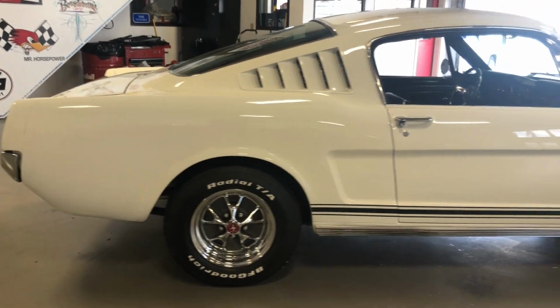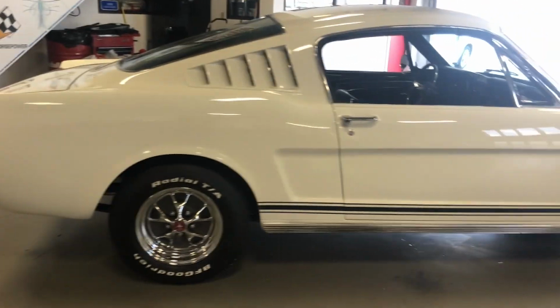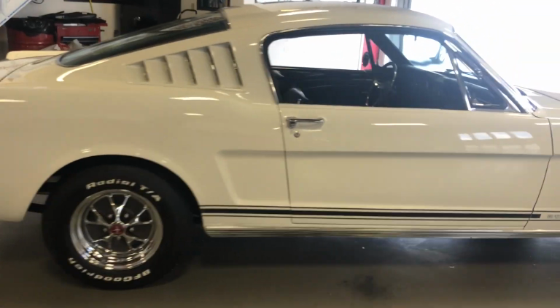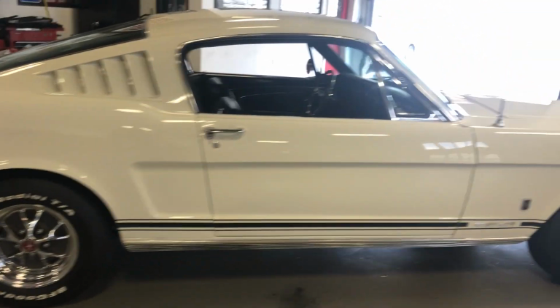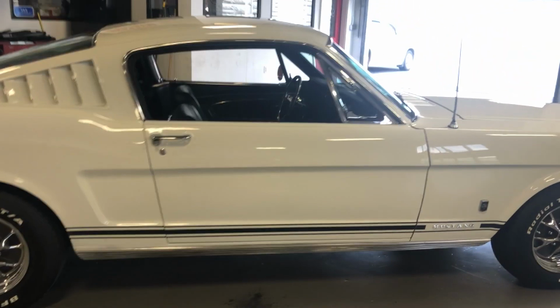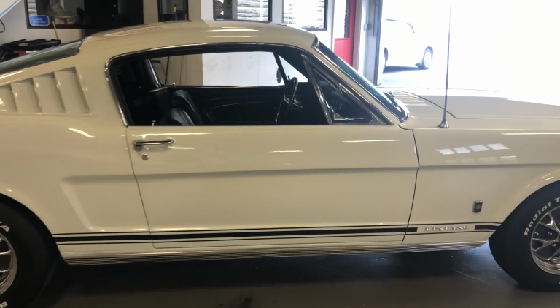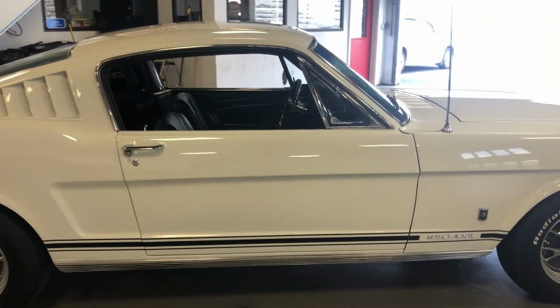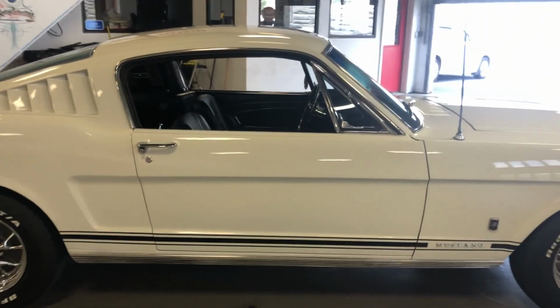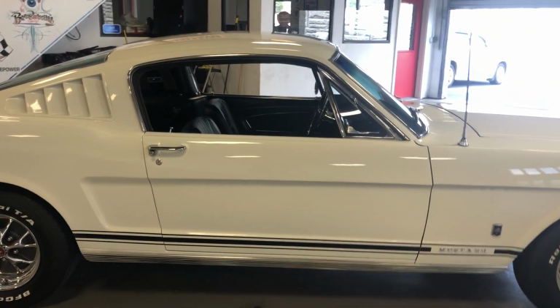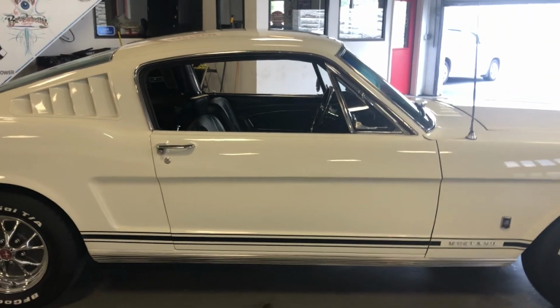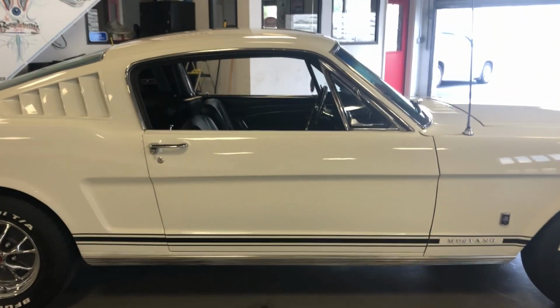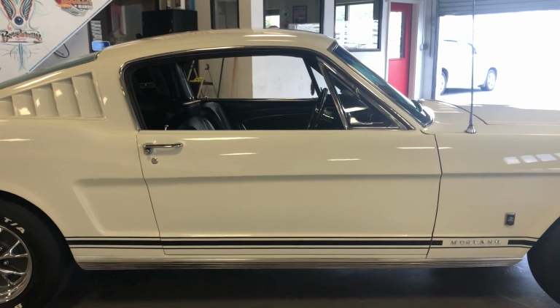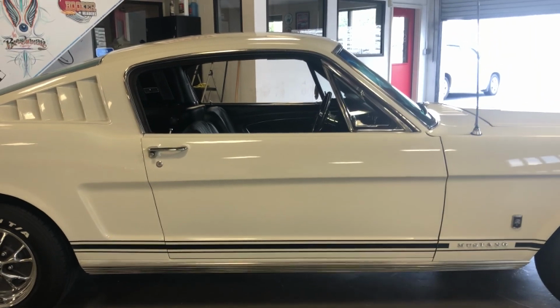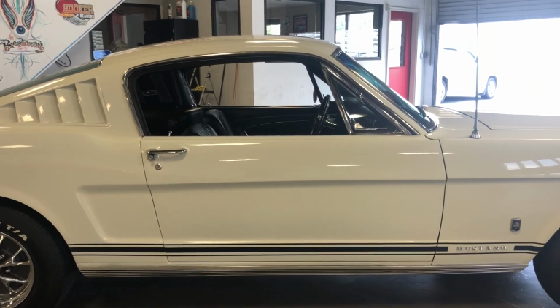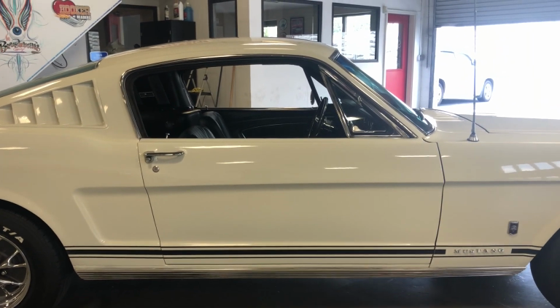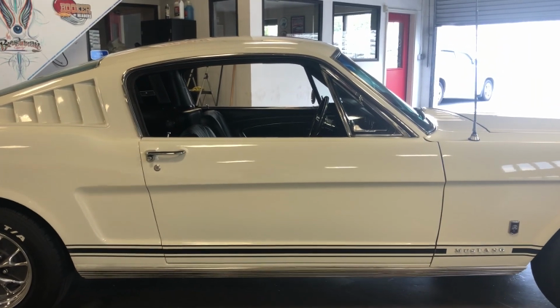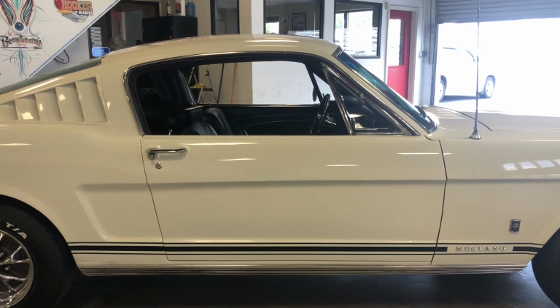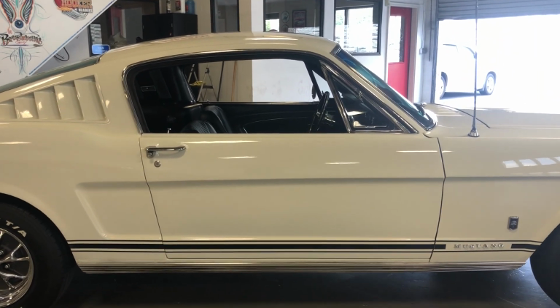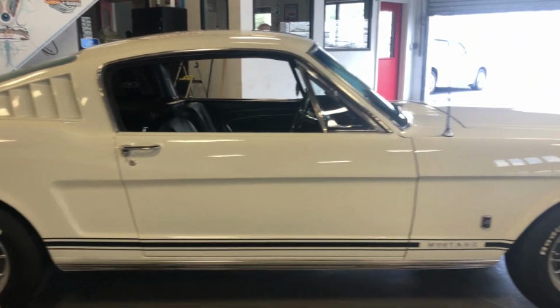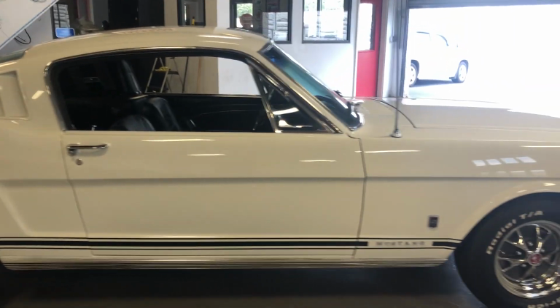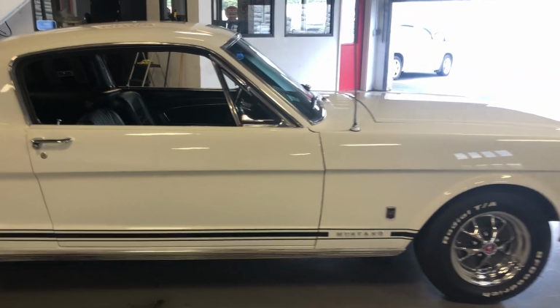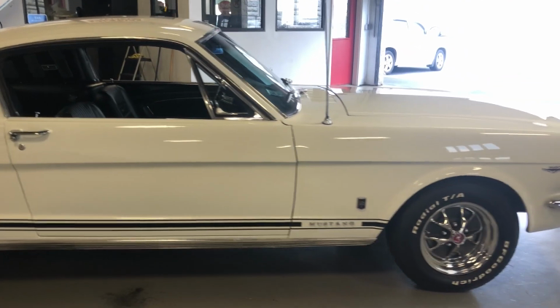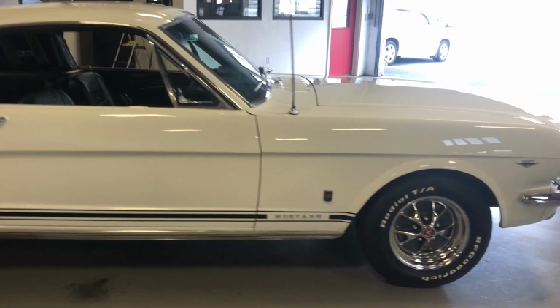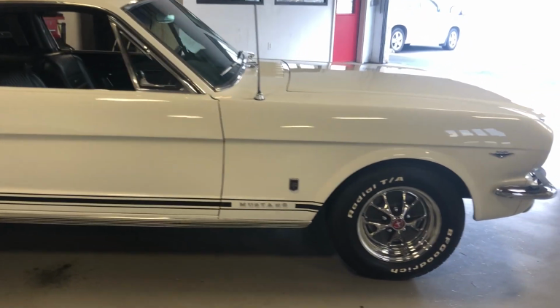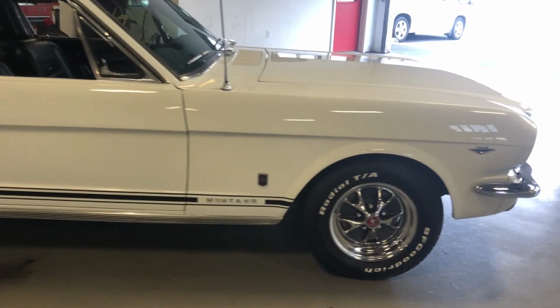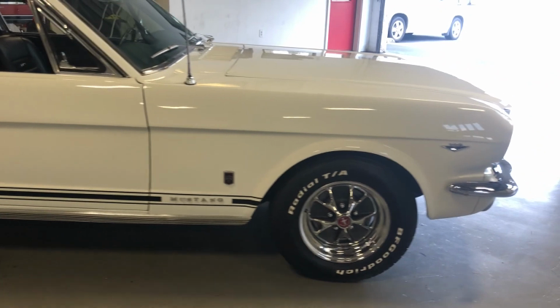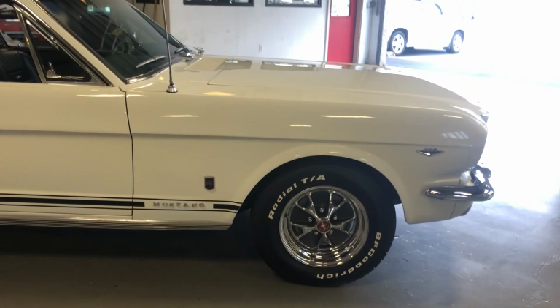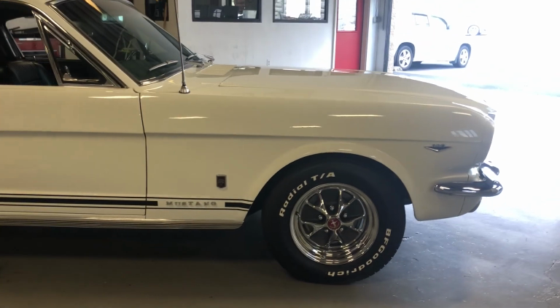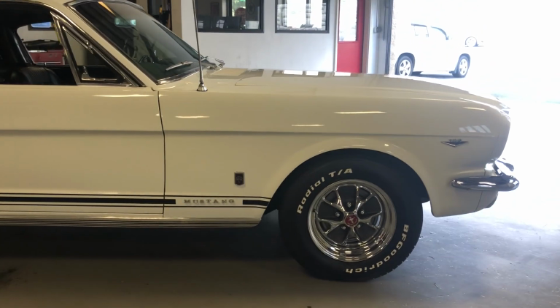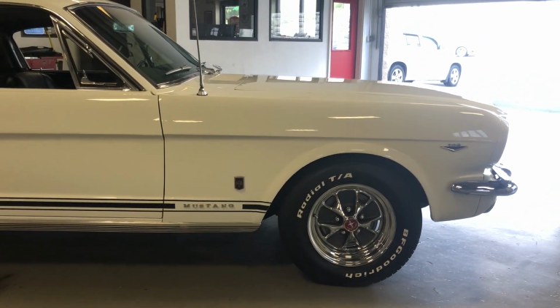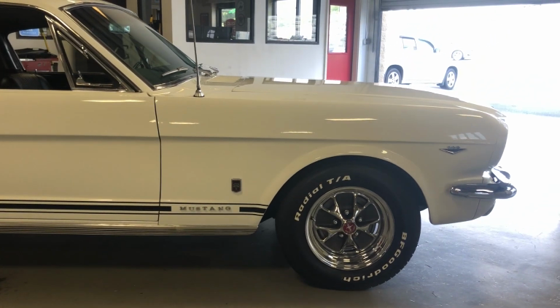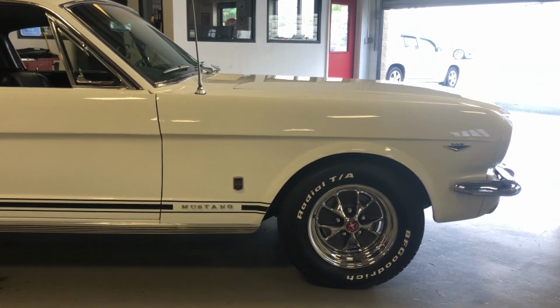It's sitting on a brand new set of styled steel wheels that I bought for it — they had different wheels on it and I just thought it should go back more original. The tires are practically brand new BF Goodrich Radial T/As.